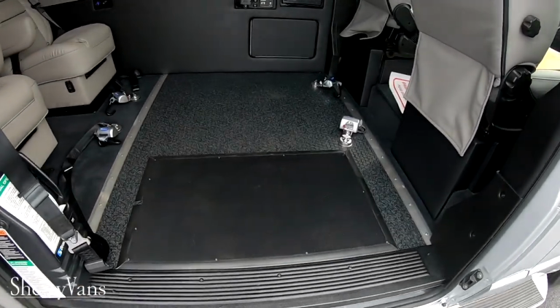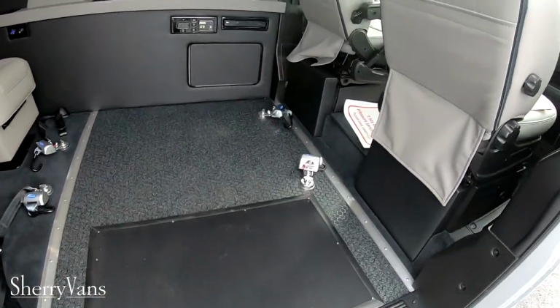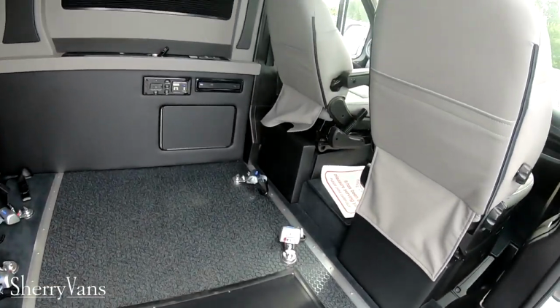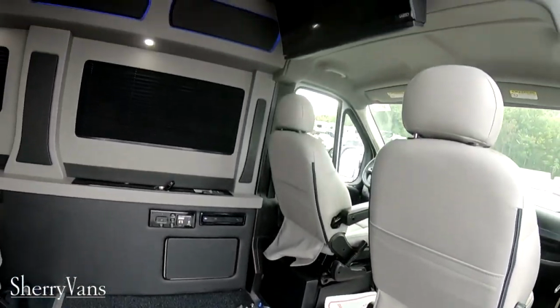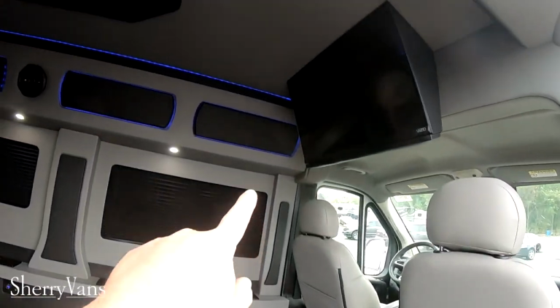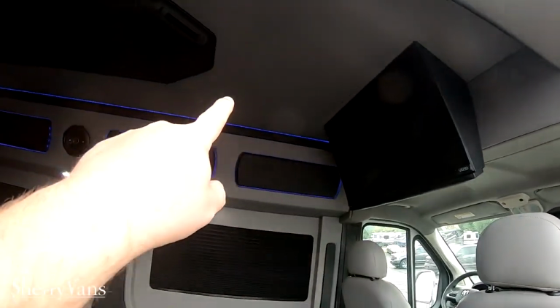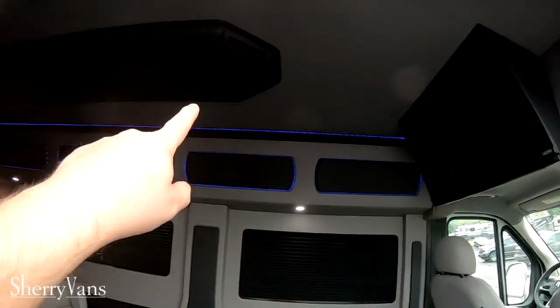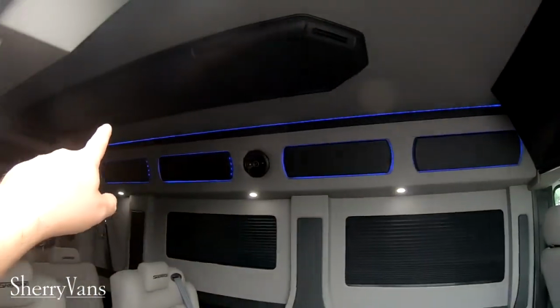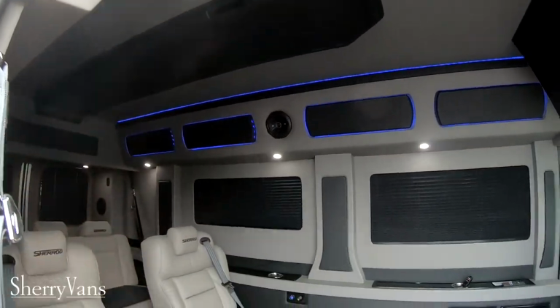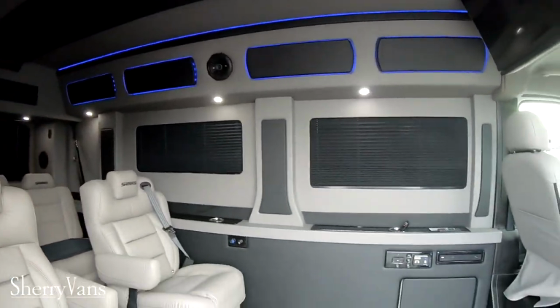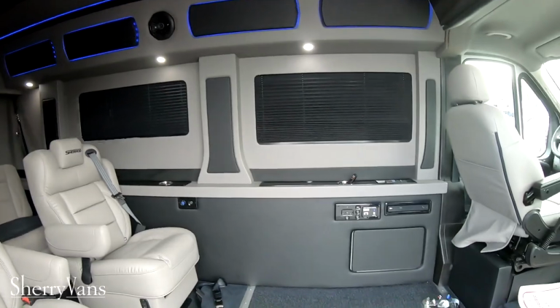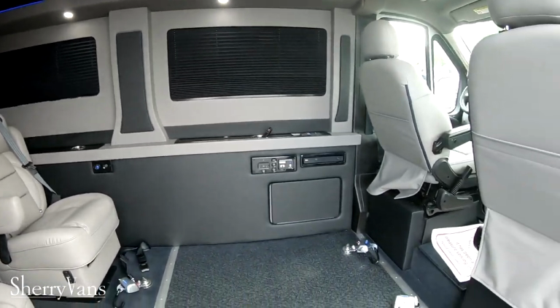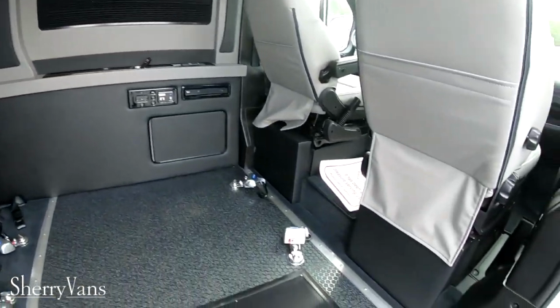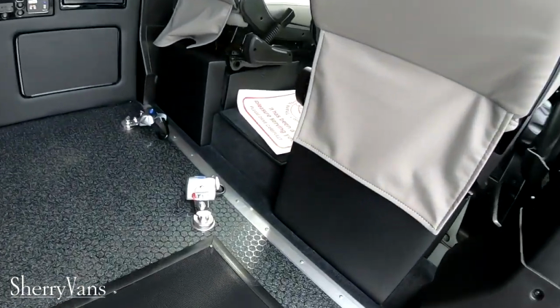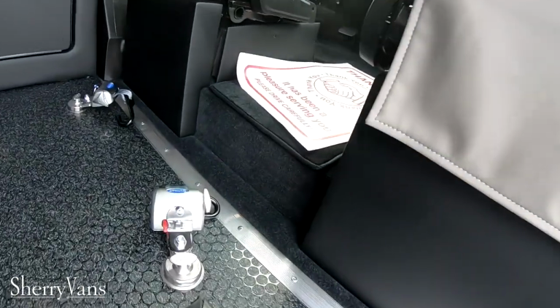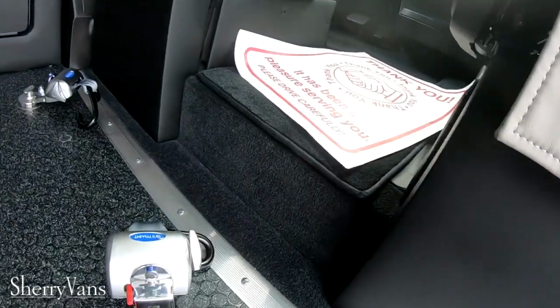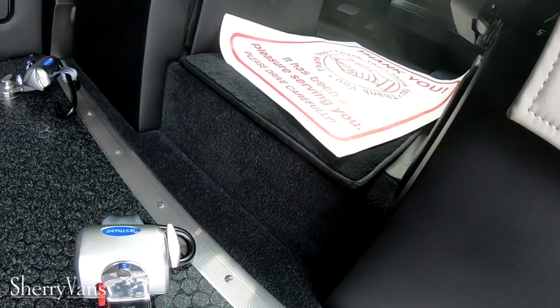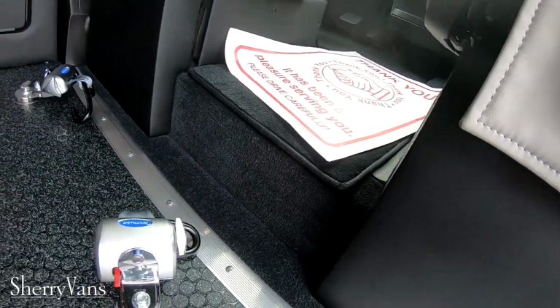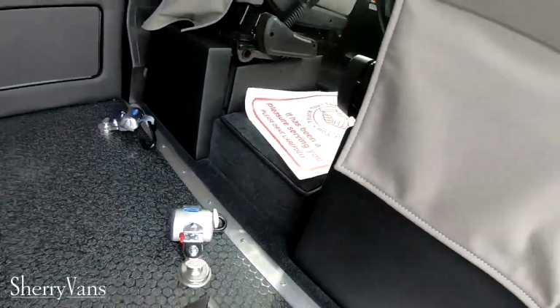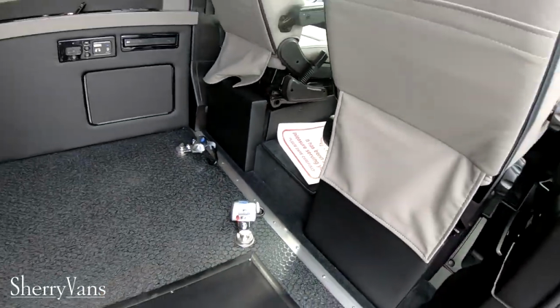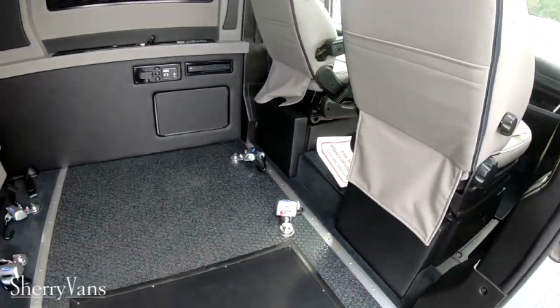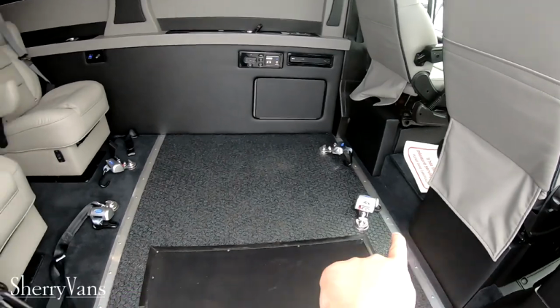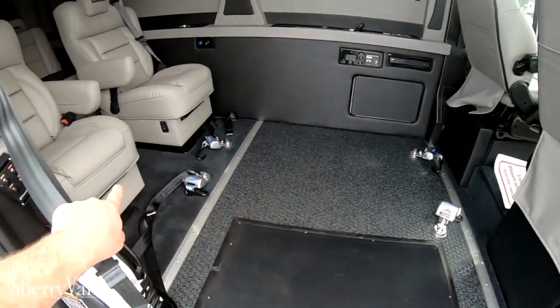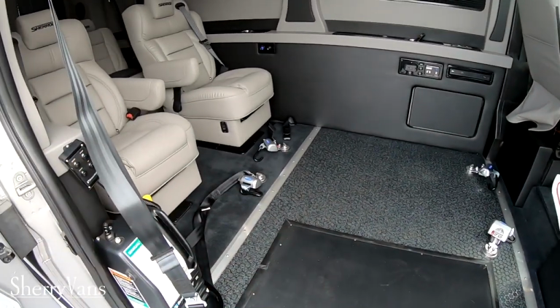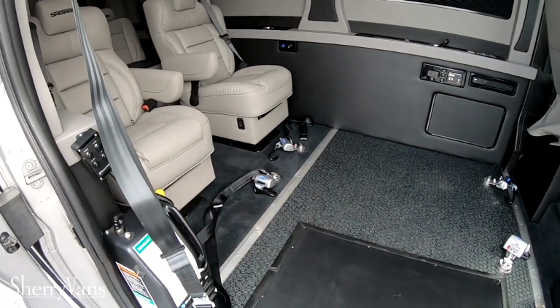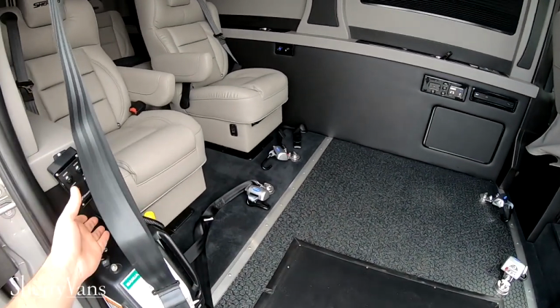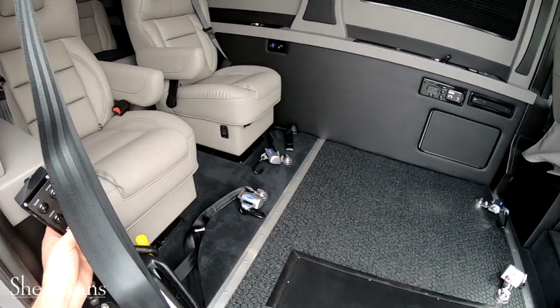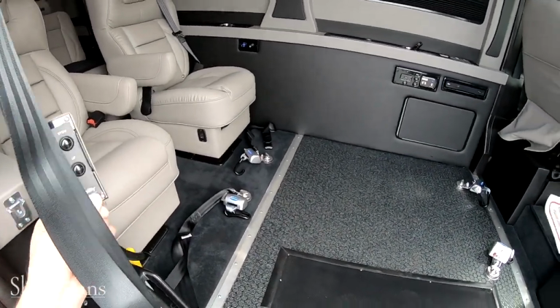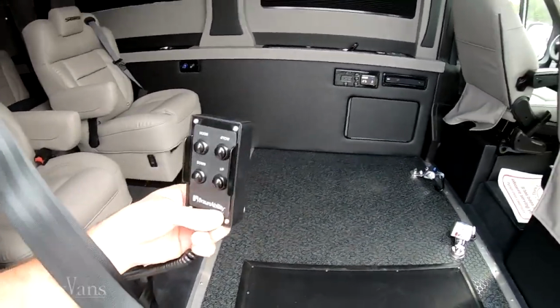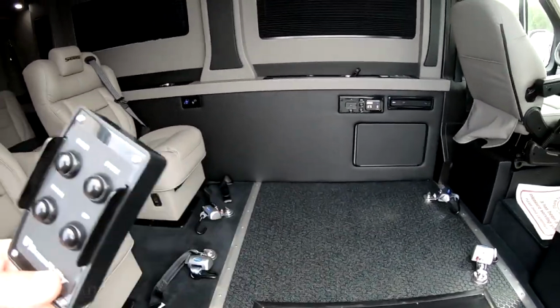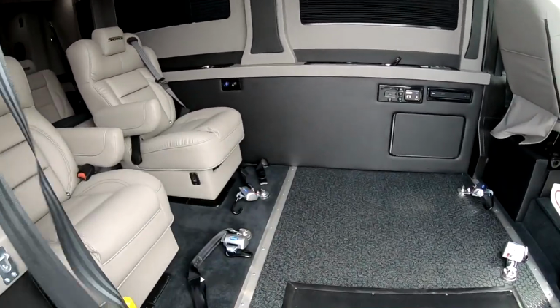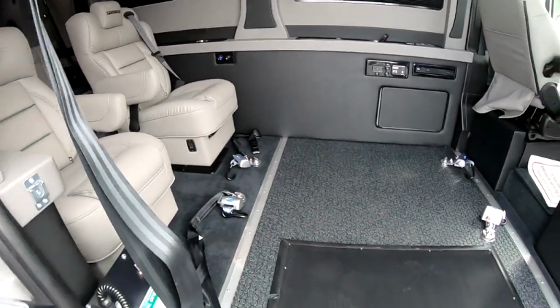Another good thing about these Promasters for the UVLs — this door is 50 inches wide and 68 inches tall. You've got a six foot one interior space in here, and the reason for that is because this floor drops down because there's no drive shaft that runs back here to the rear axle. All of these Ram Promasters are front wheel drive.